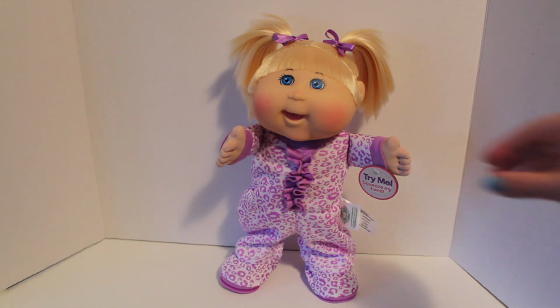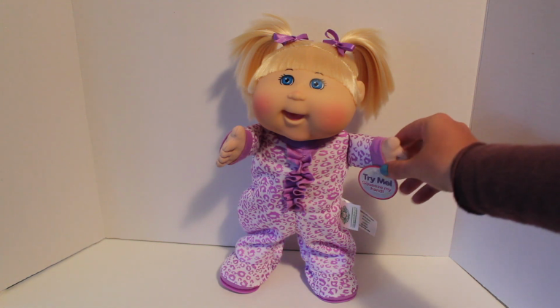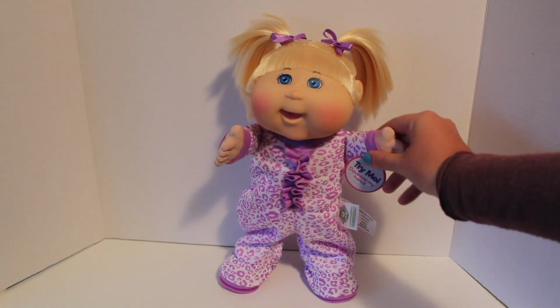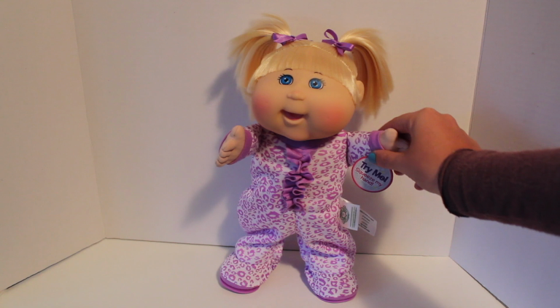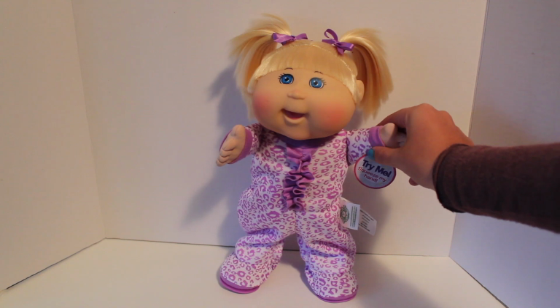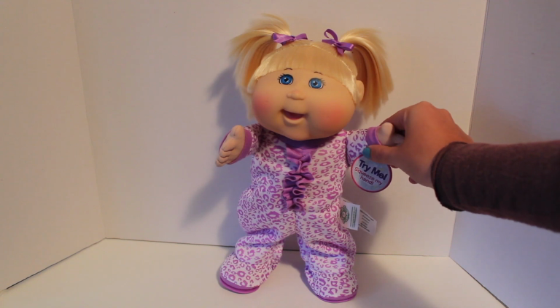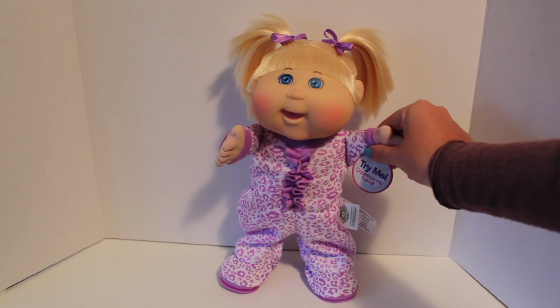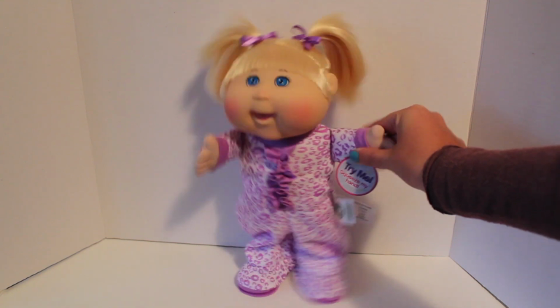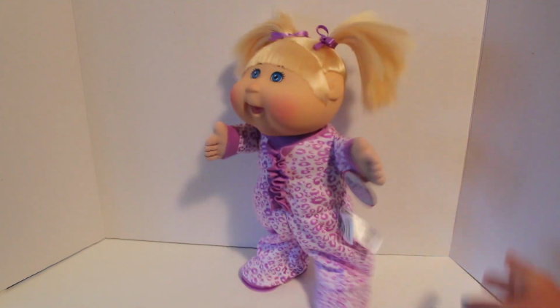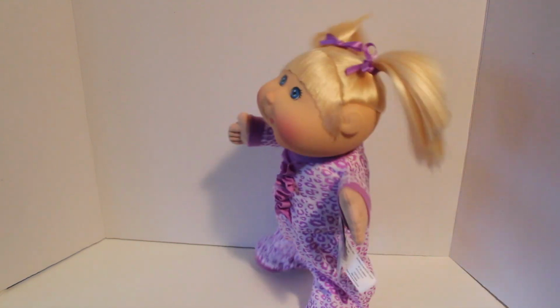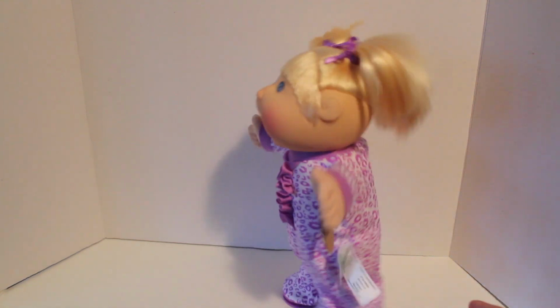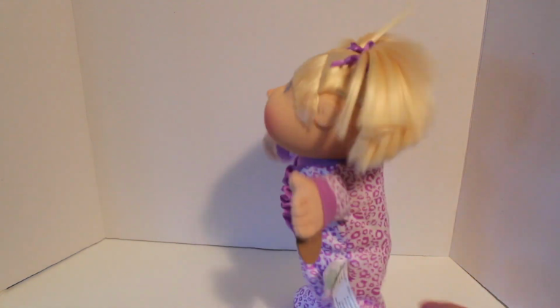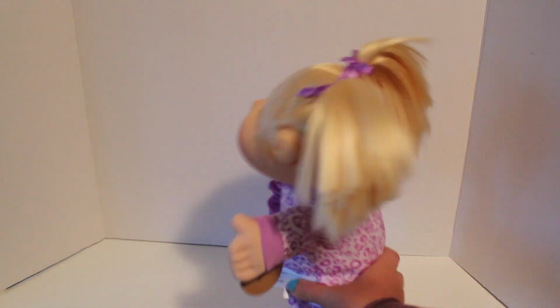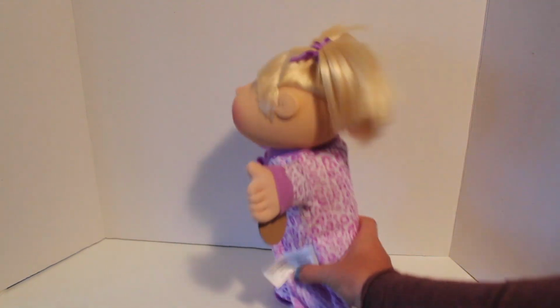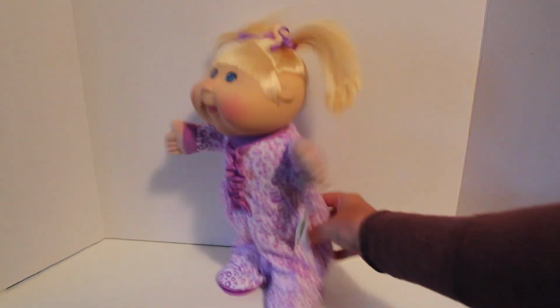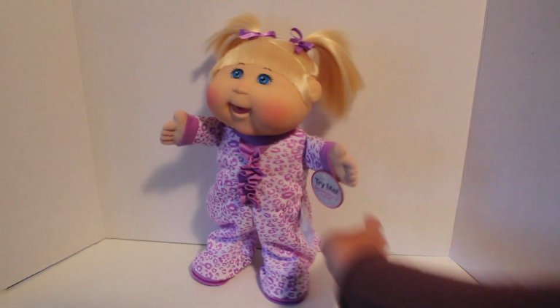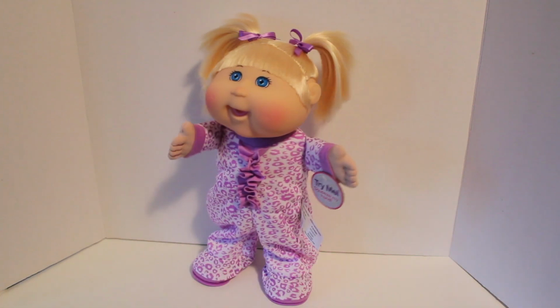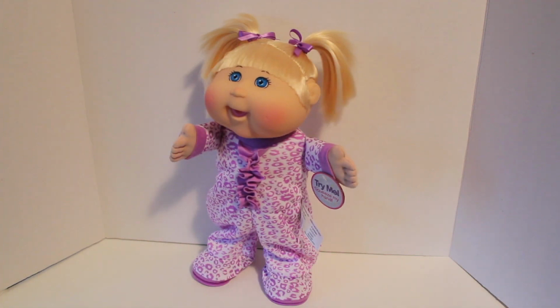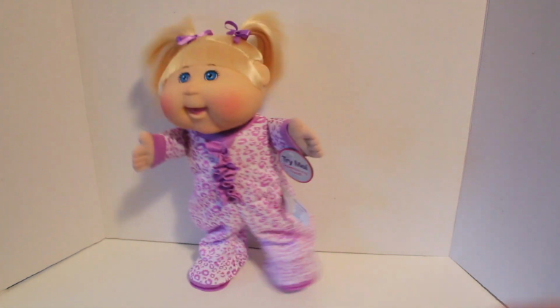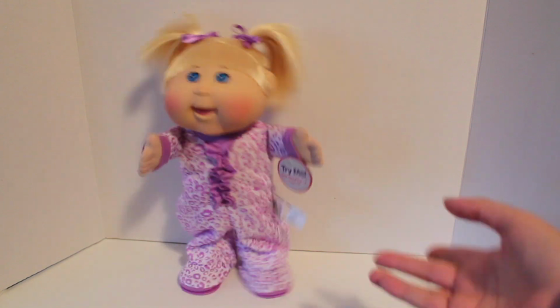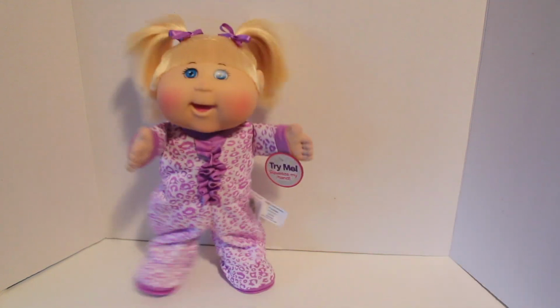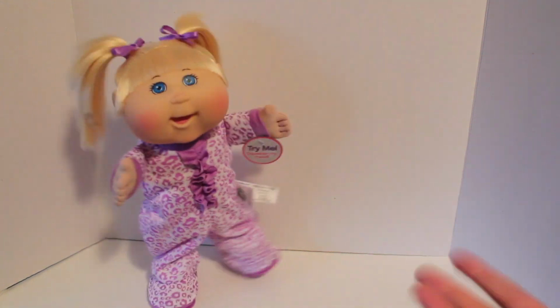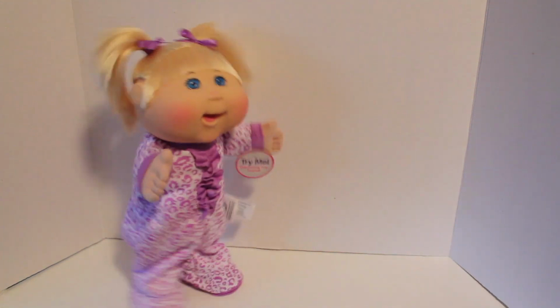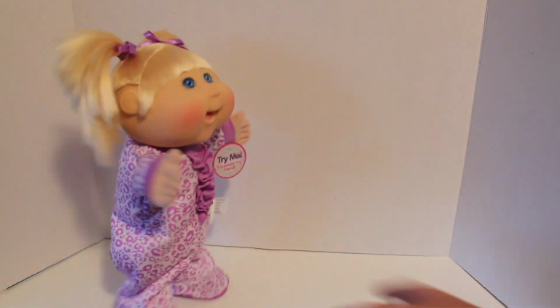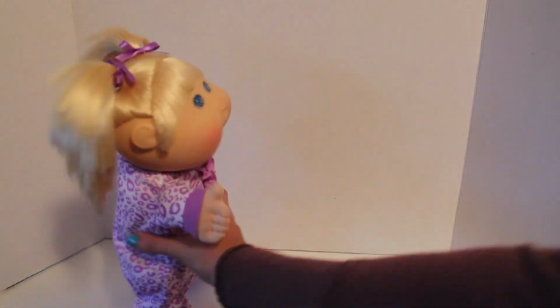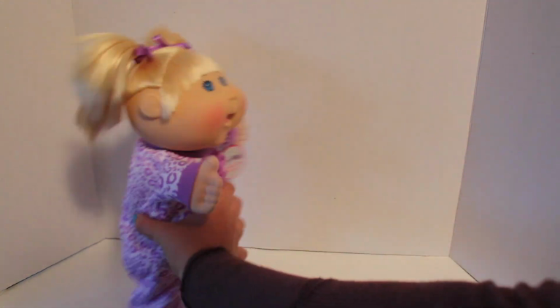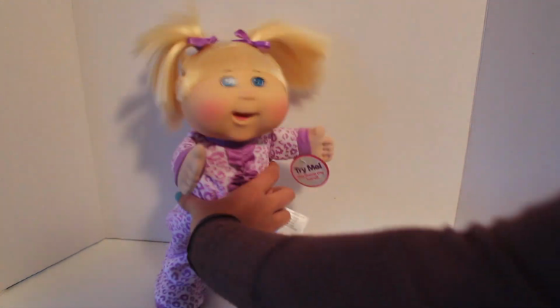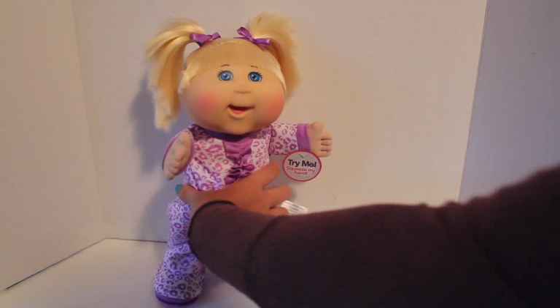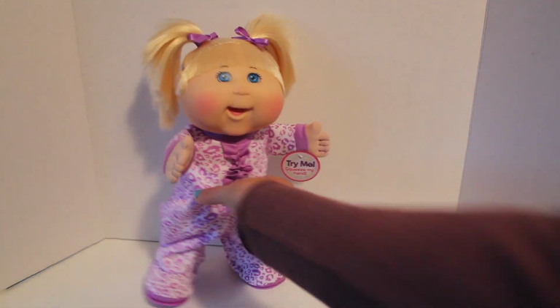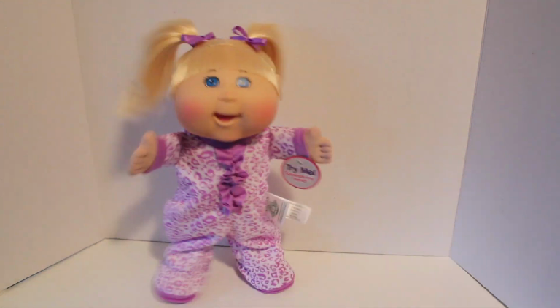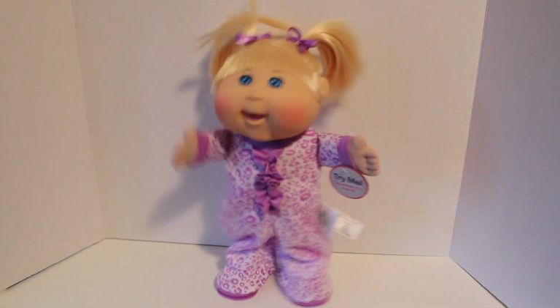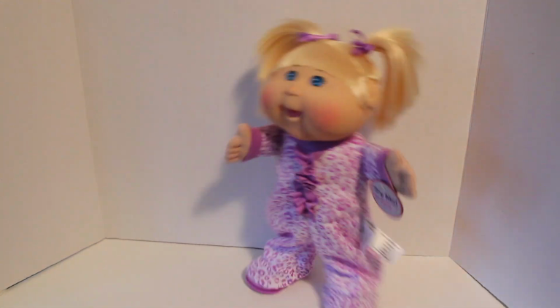Here she is as well, dancing without the music. Here she goes again. What's great about this is that you can put your own music to anything you enjoy or that your kids may enjoy.